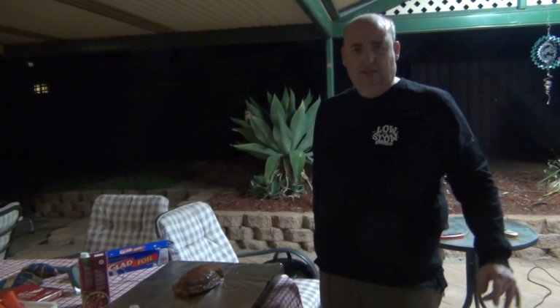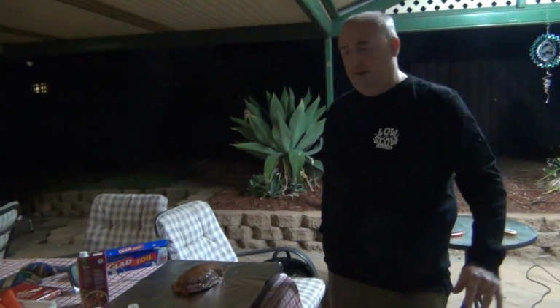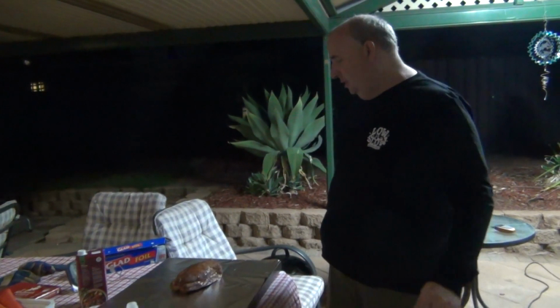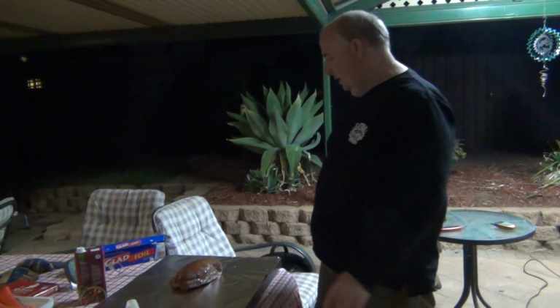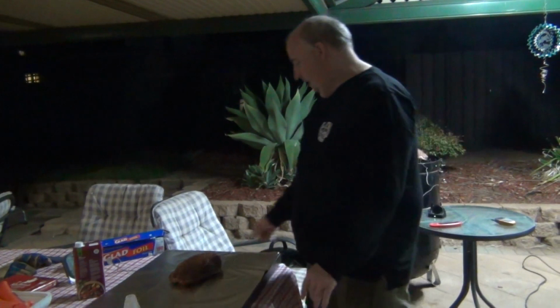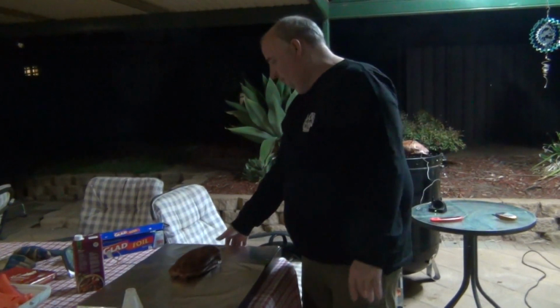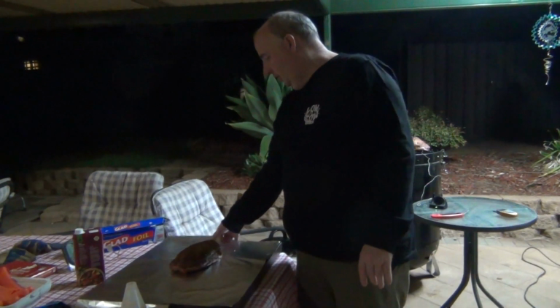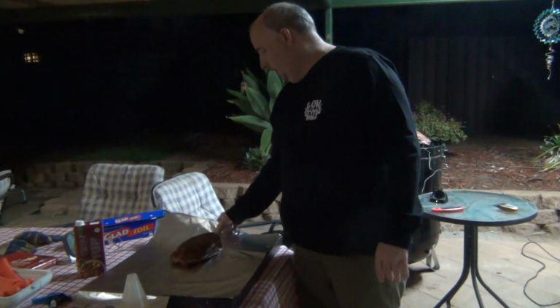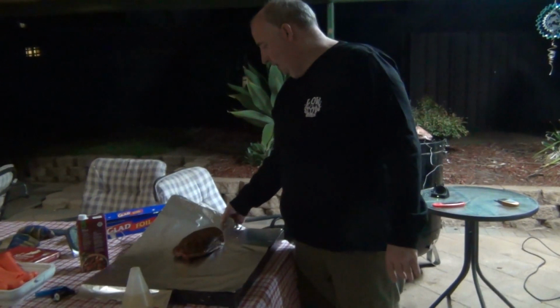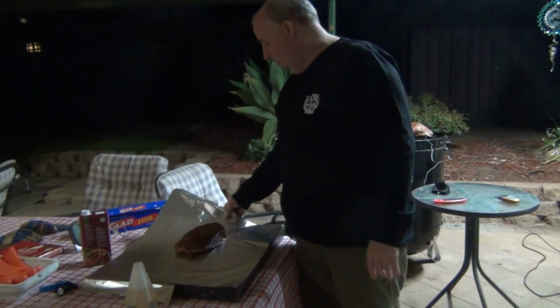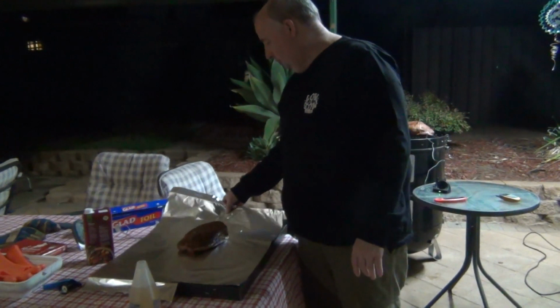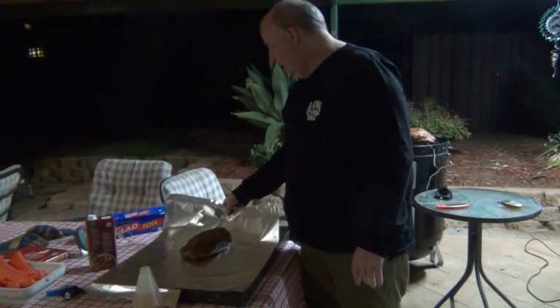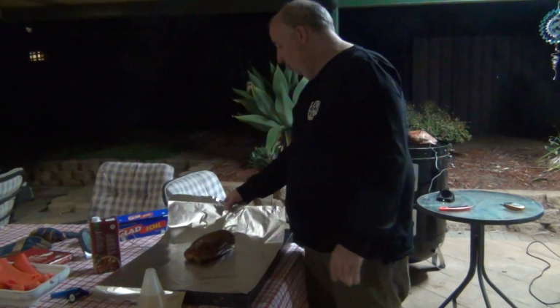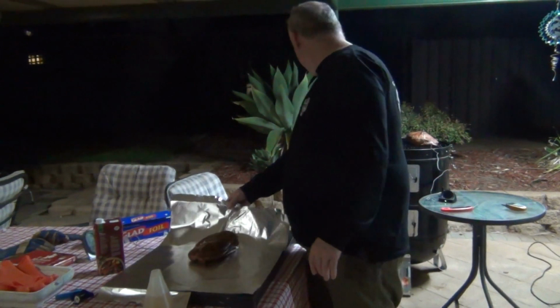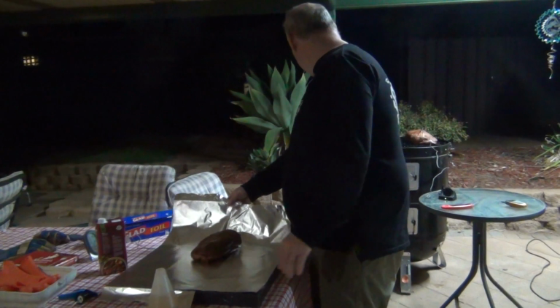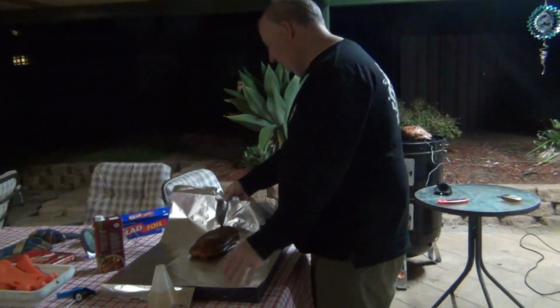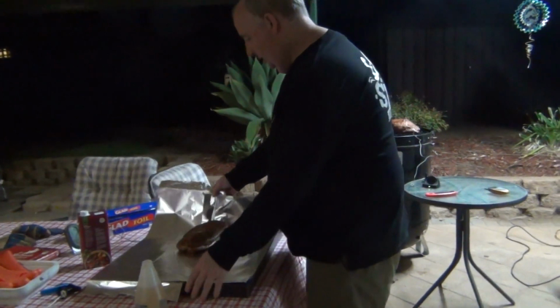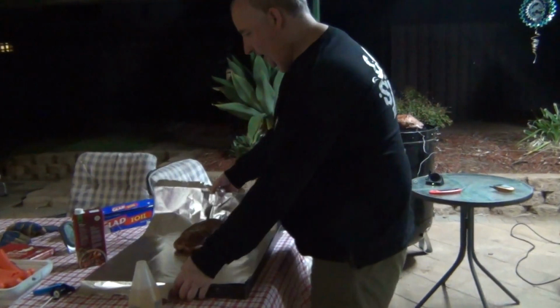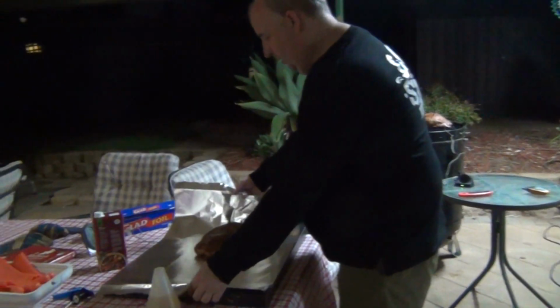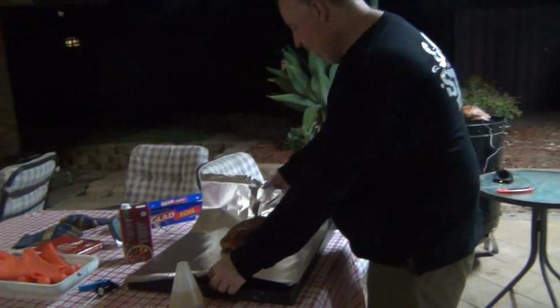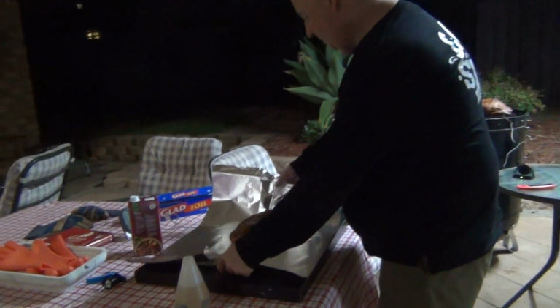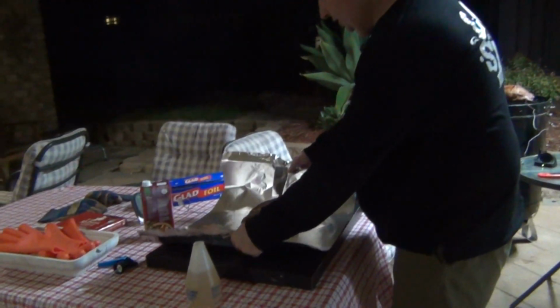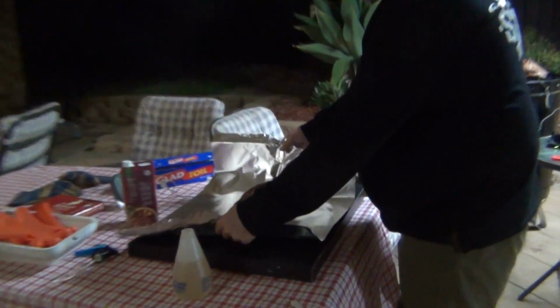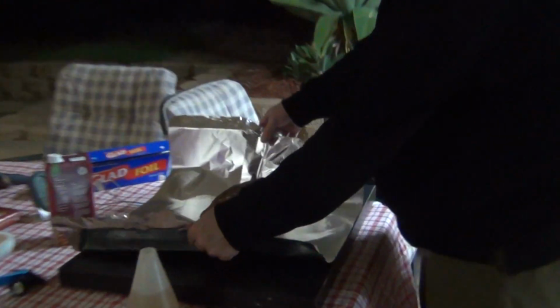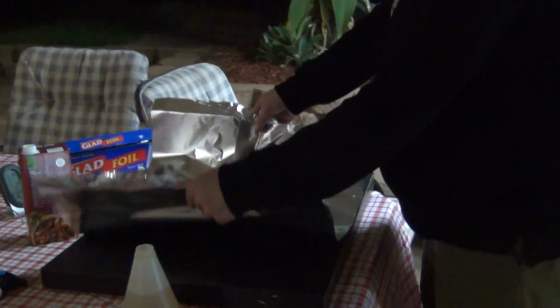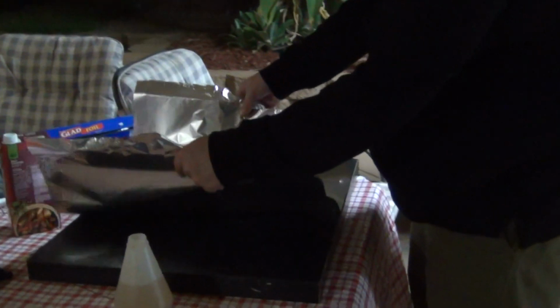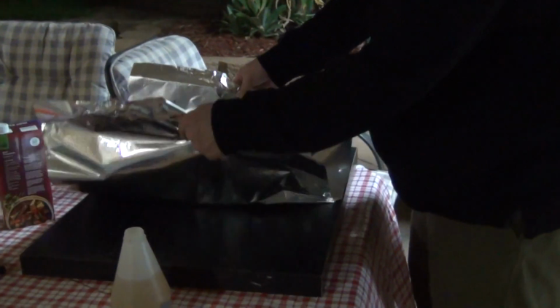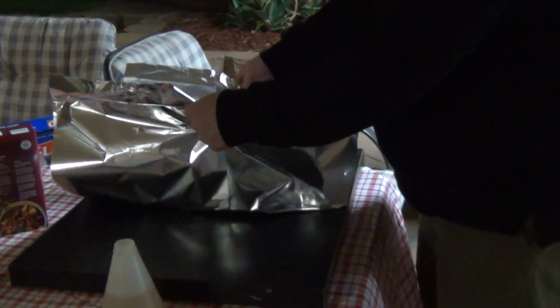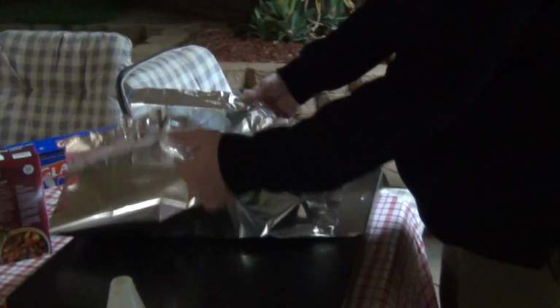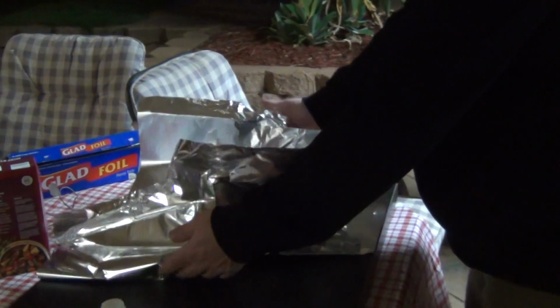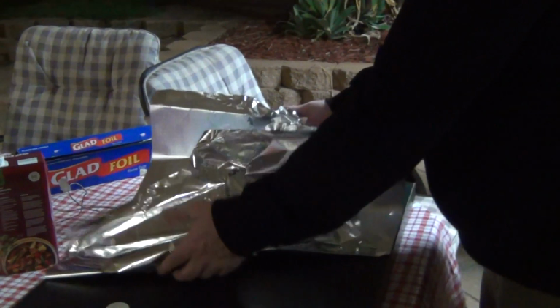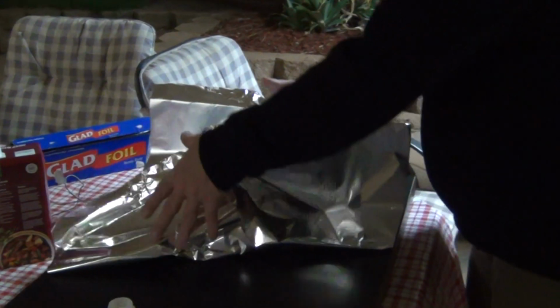Hello everyone. It's time to wrap one of the boards. The other one is not quite ready to be wrapped, but this small one is.